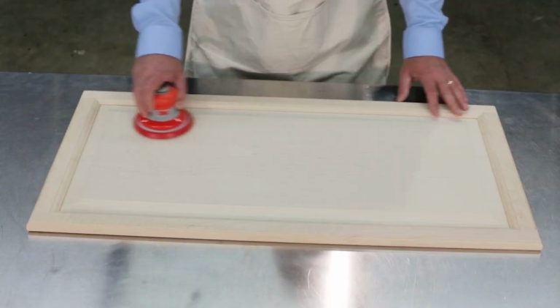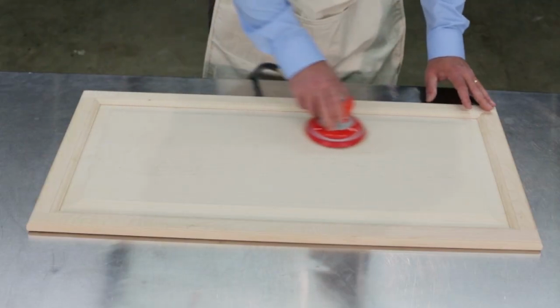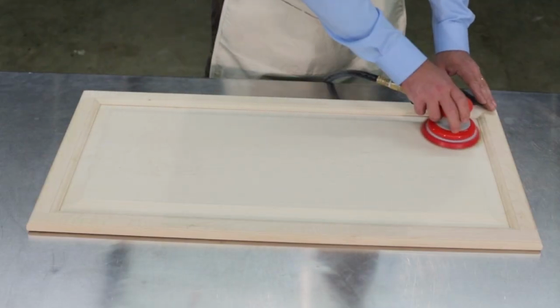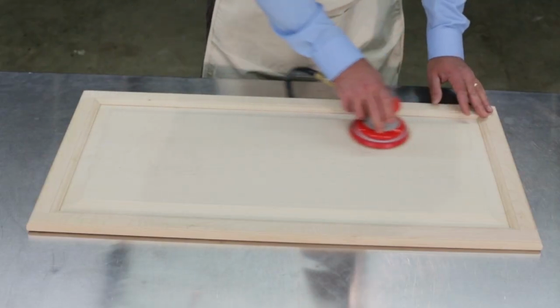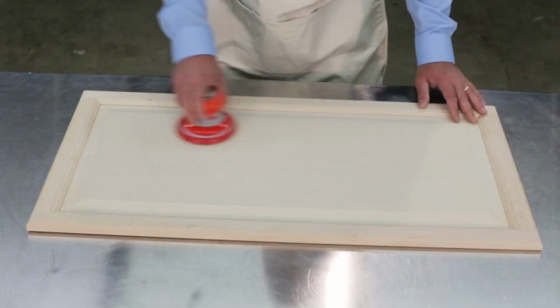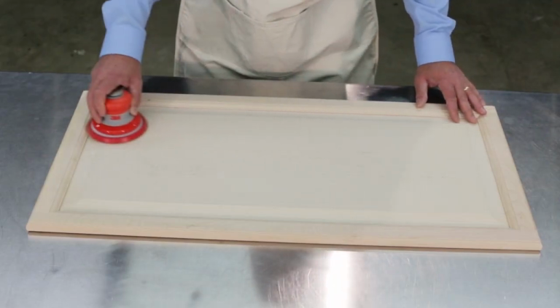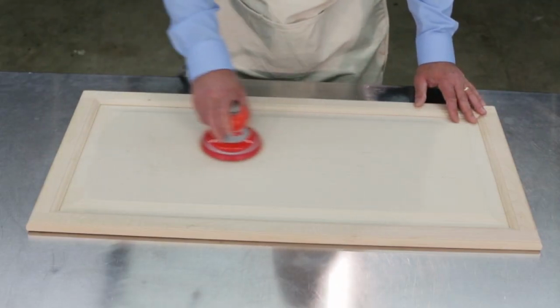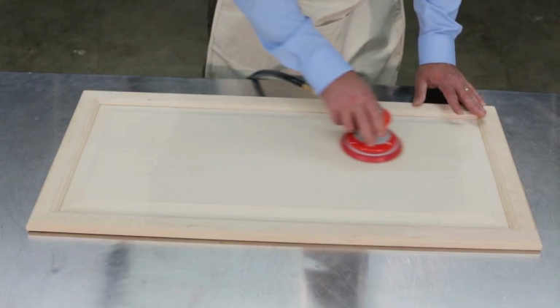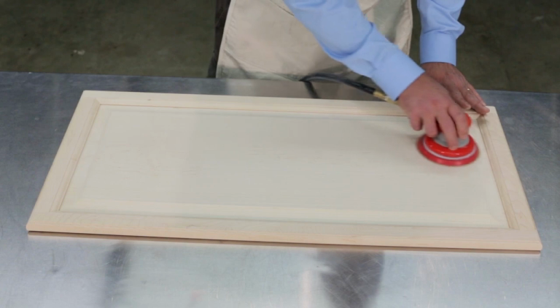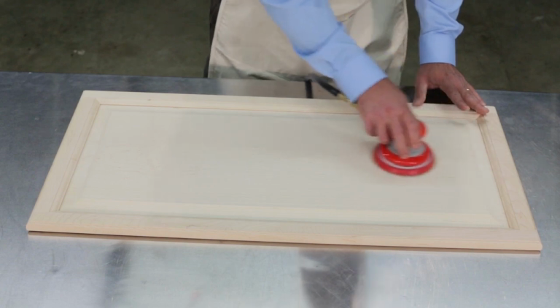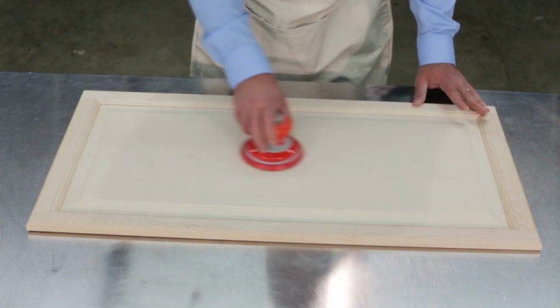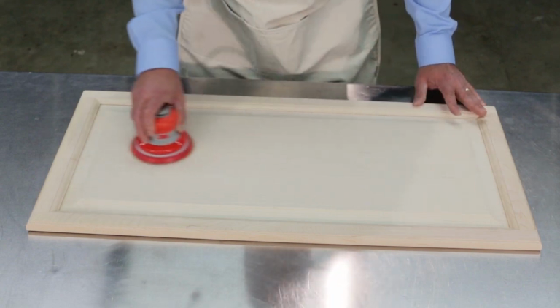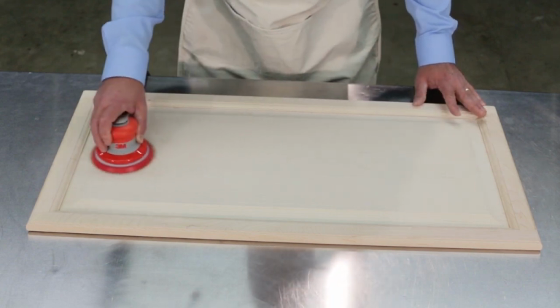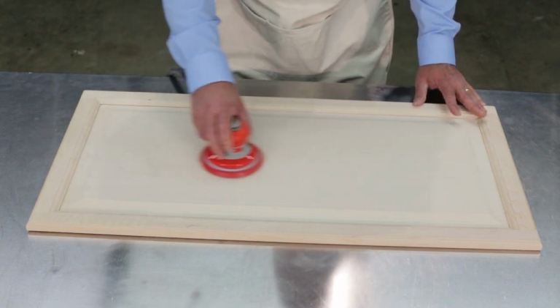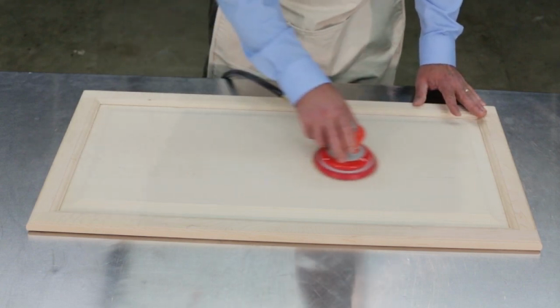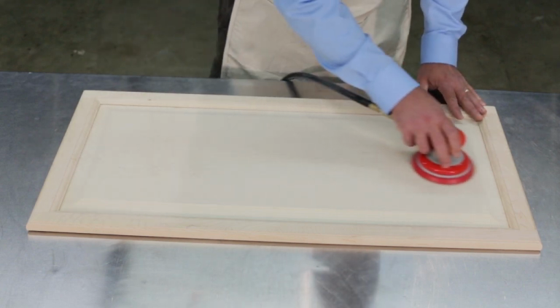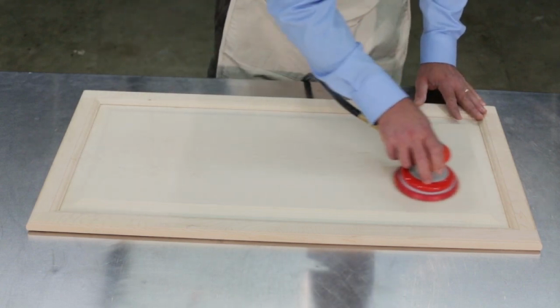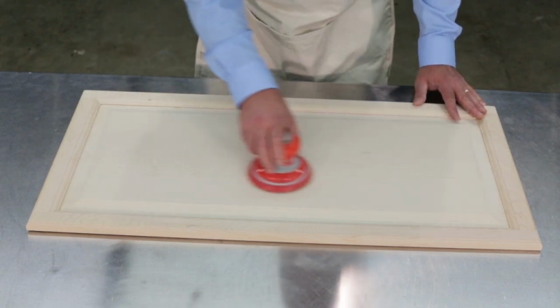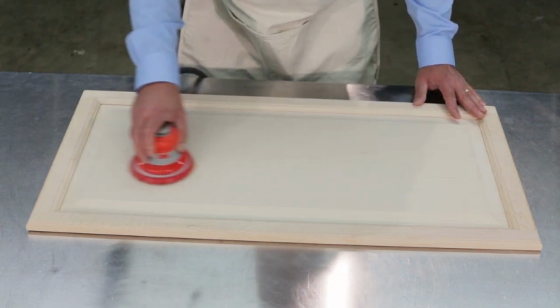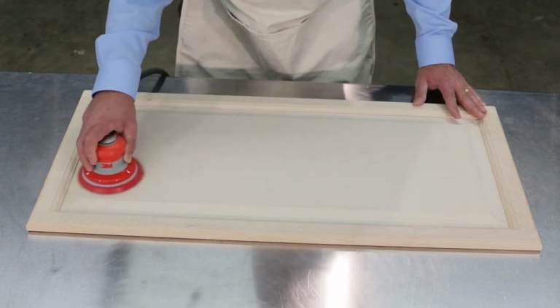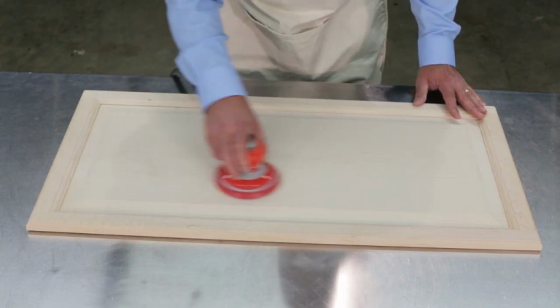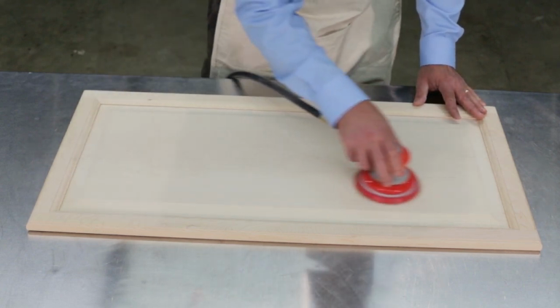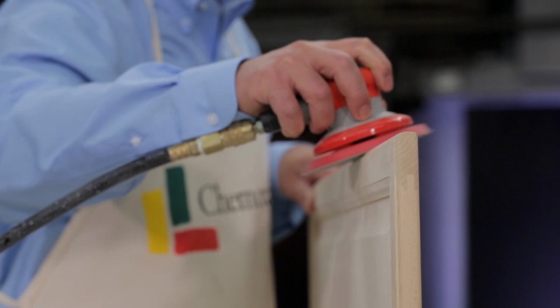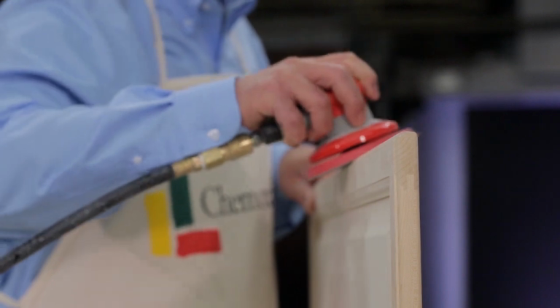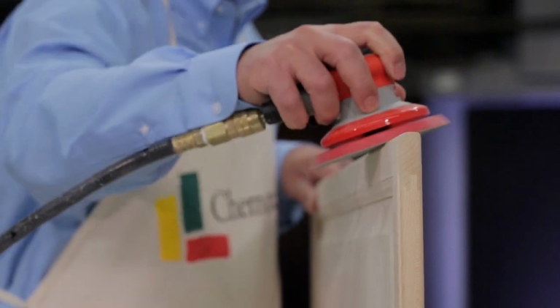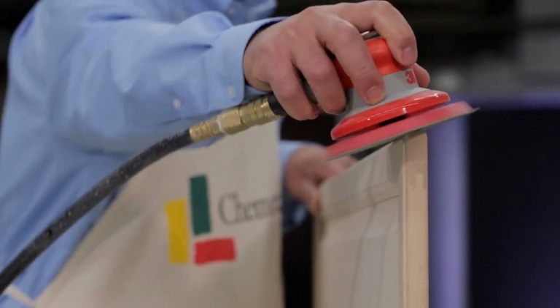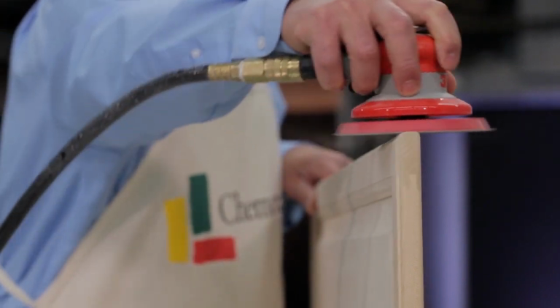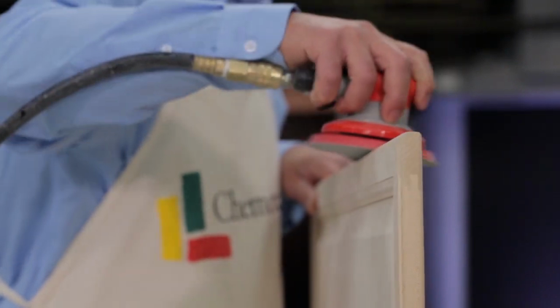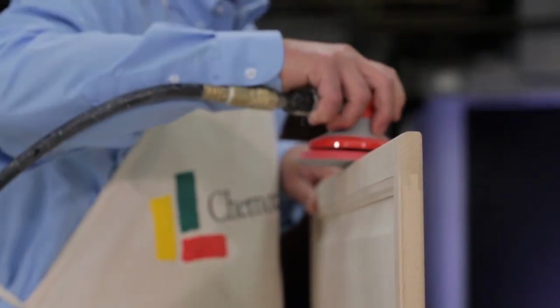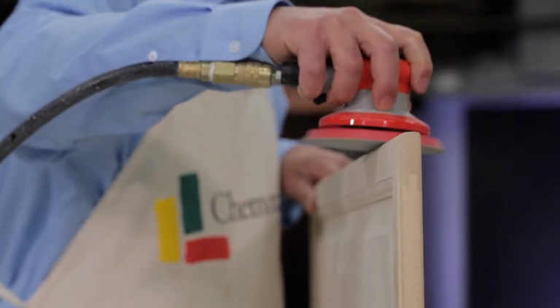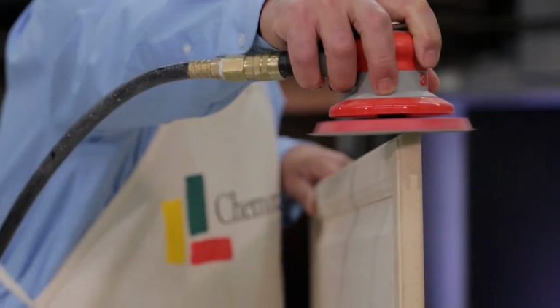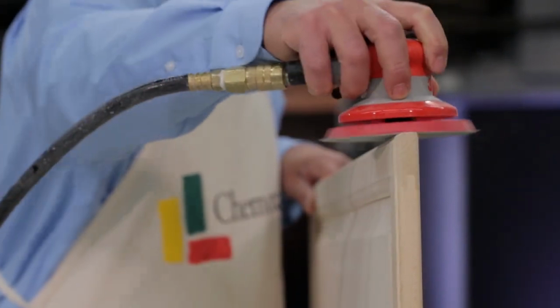Then carefully begin sanding. Always sand in the direction of the grain using even pressure and stroke length. Follow these same rules when sanding the edges of the piece.